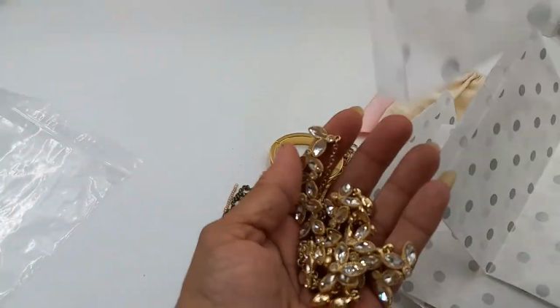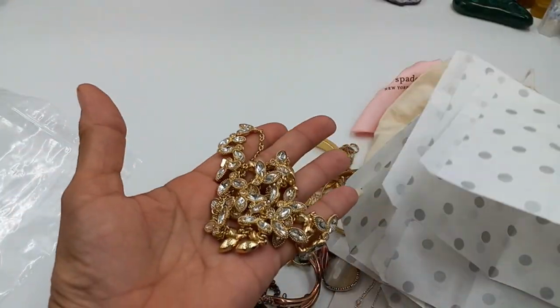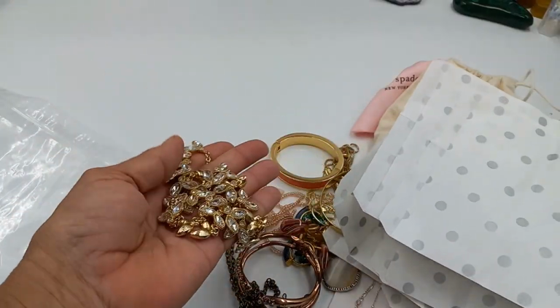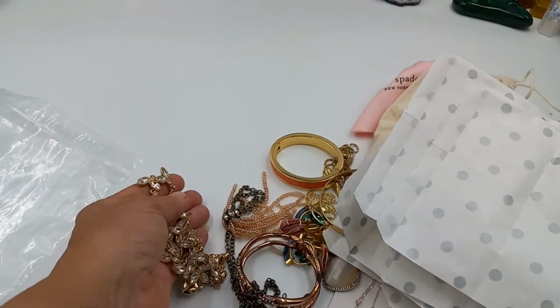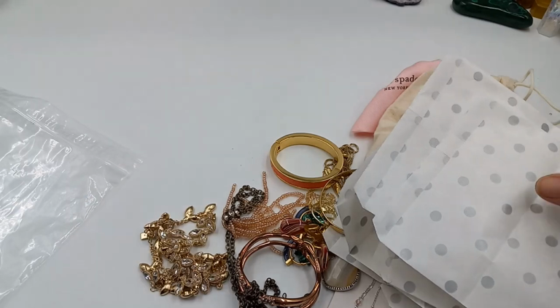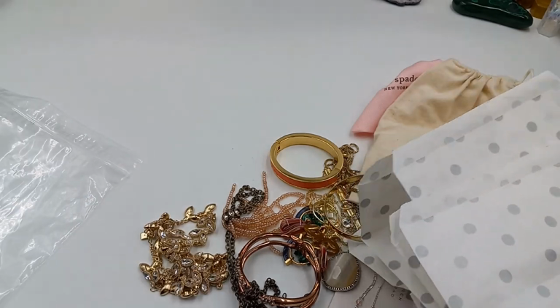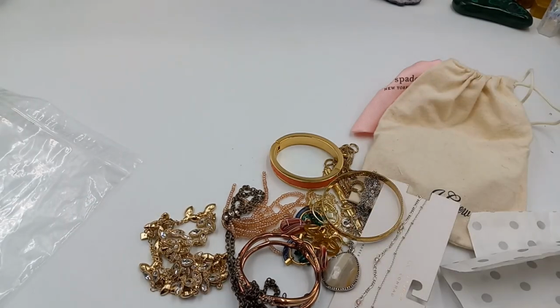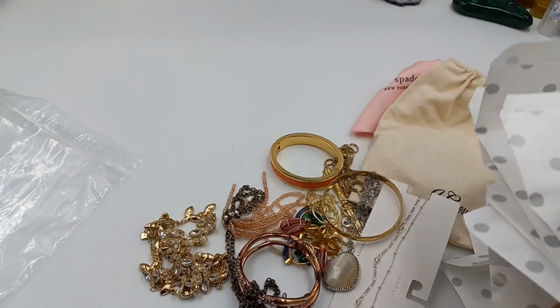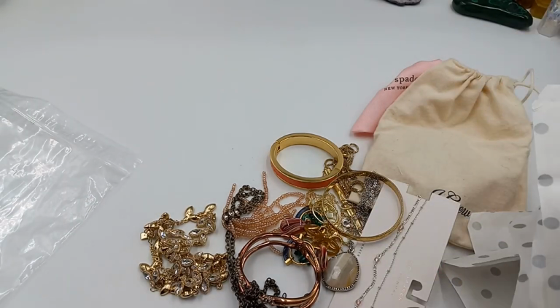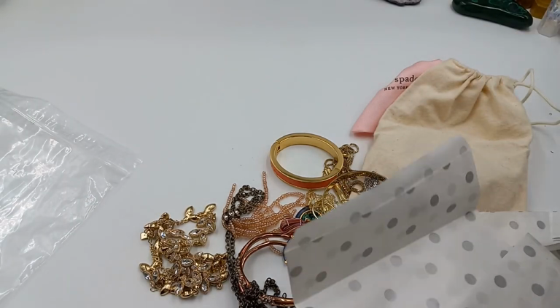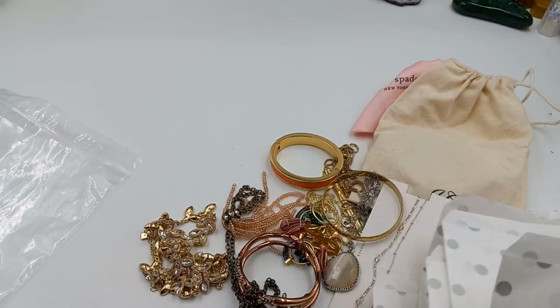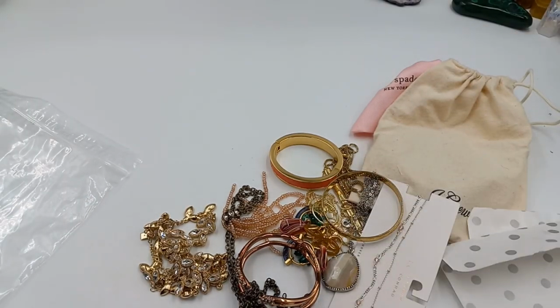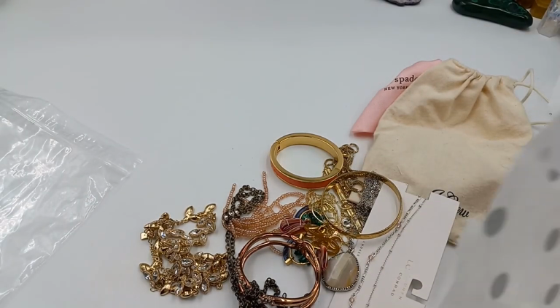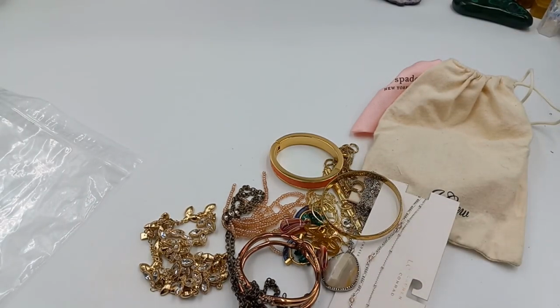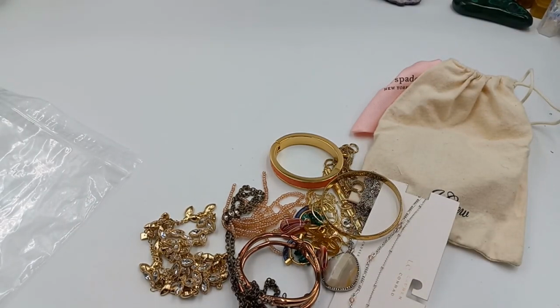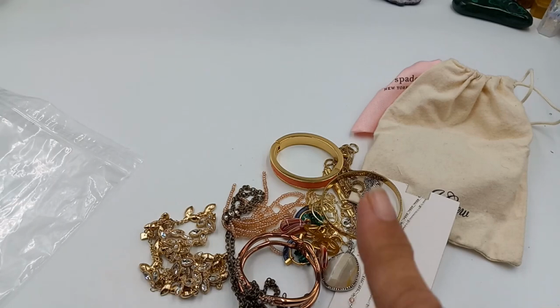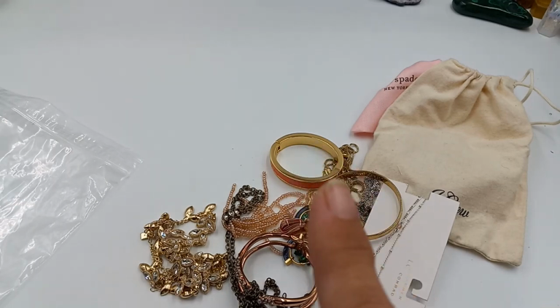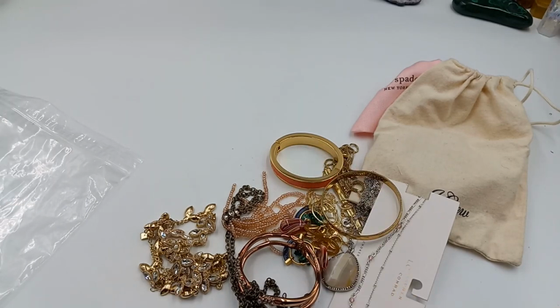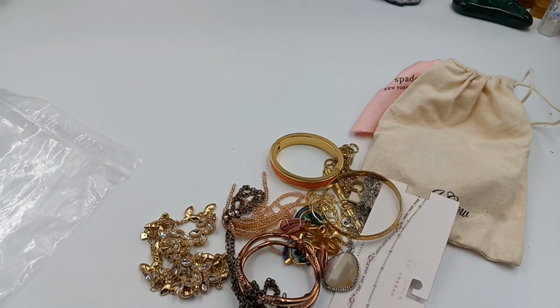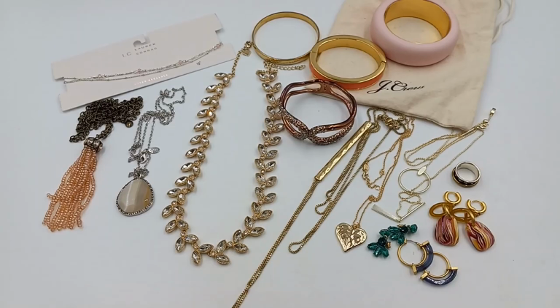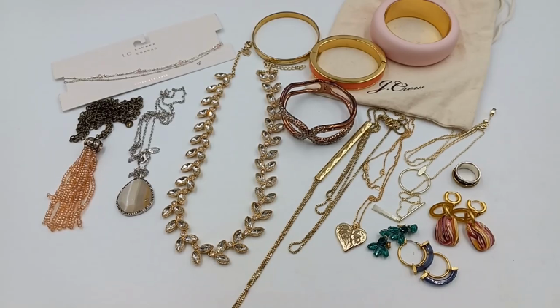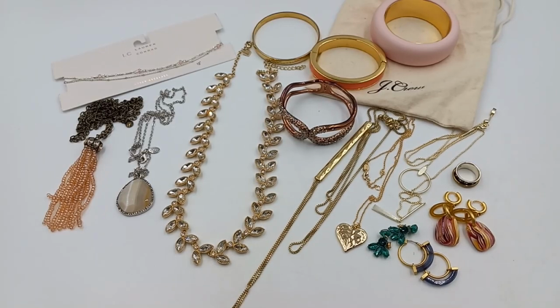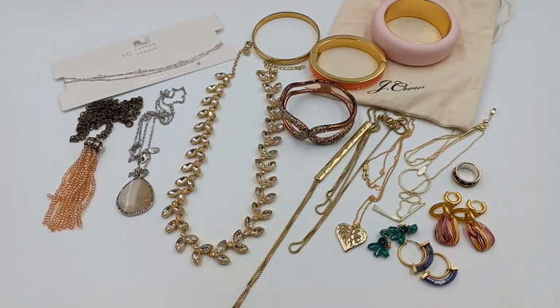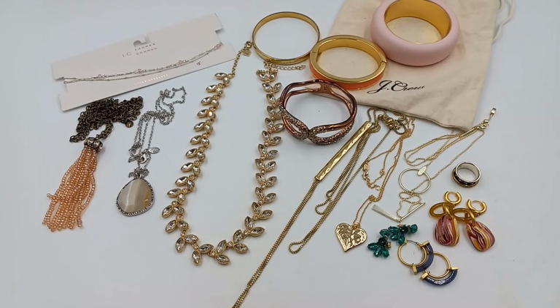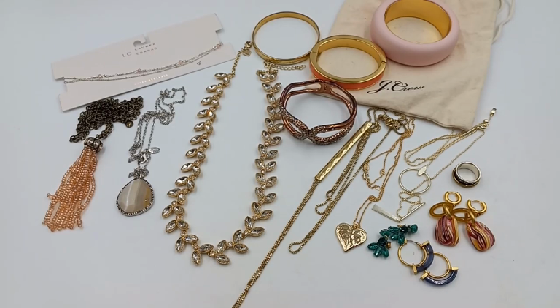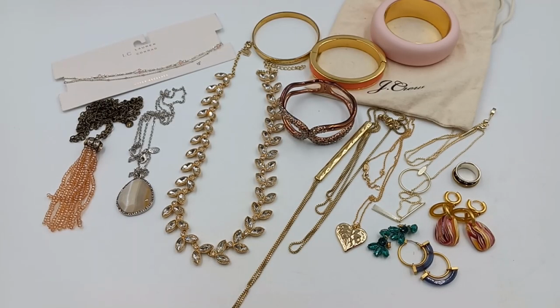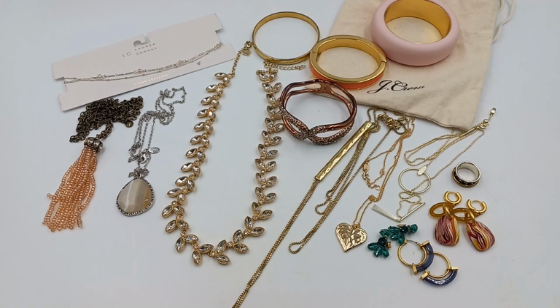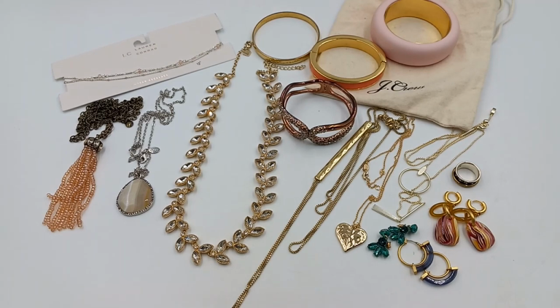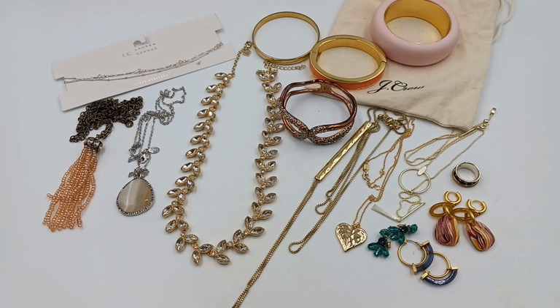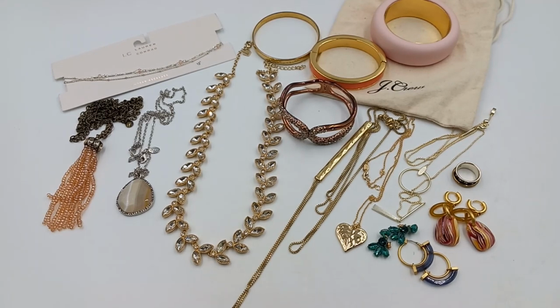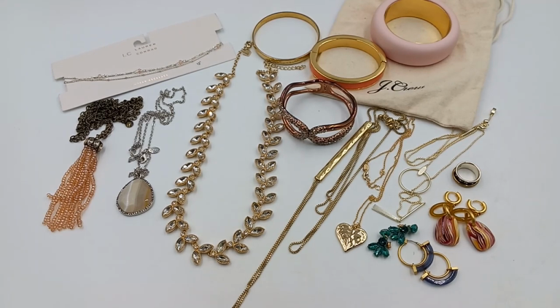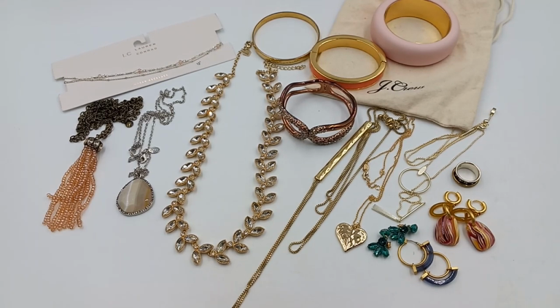I'm going to lay everything out and then we will get started. I'll see you guys in one minute. All right, I got everything laid out — we've got a little bit of a different mix here than usual.